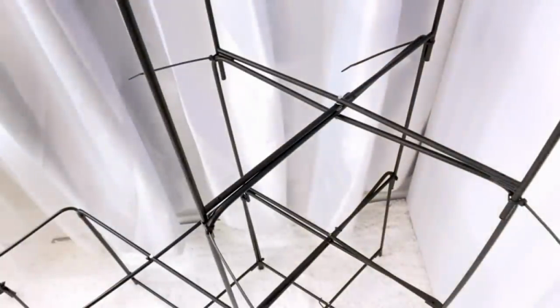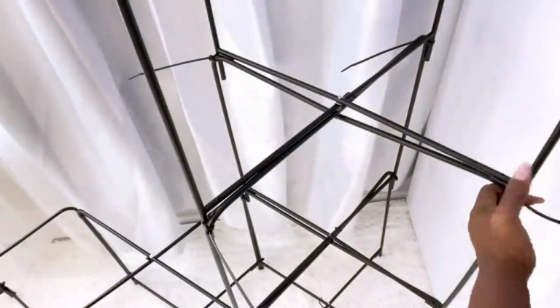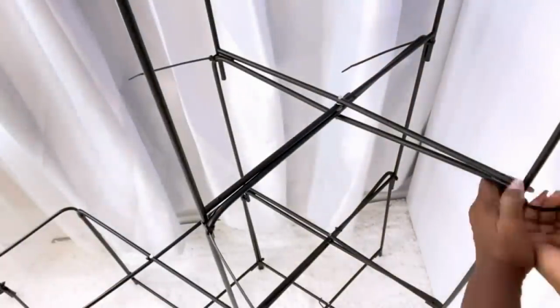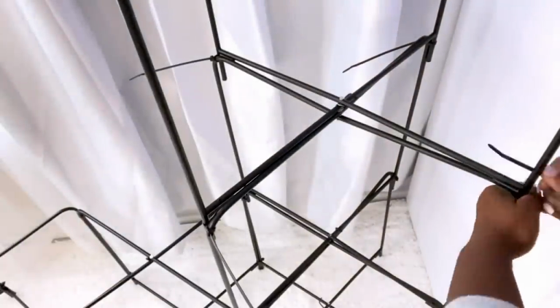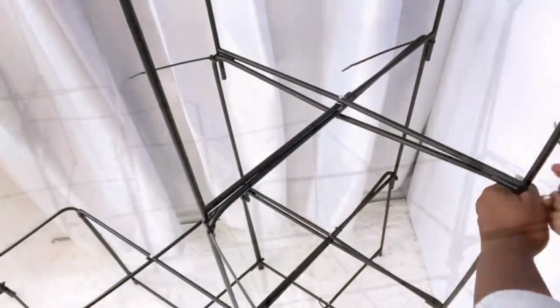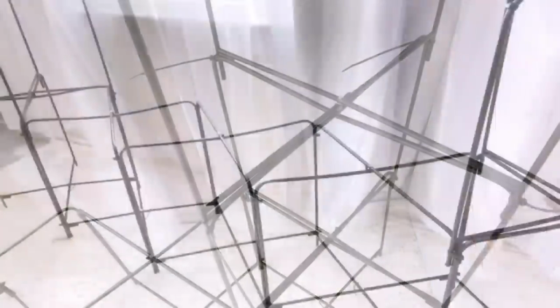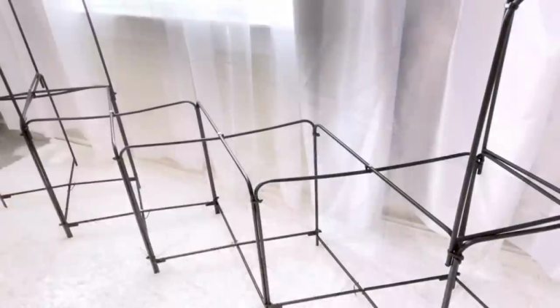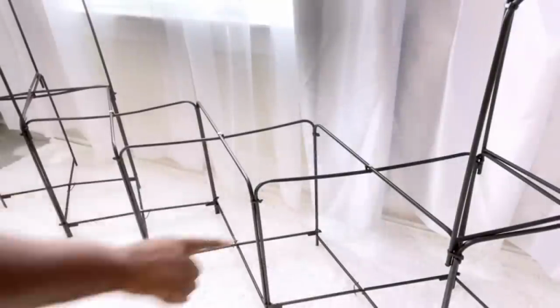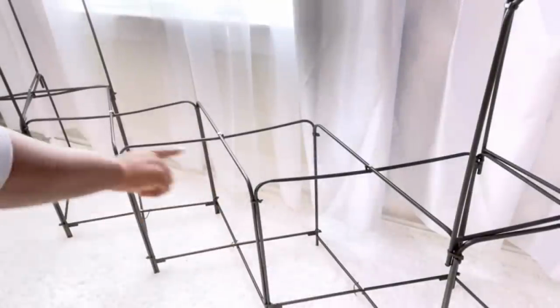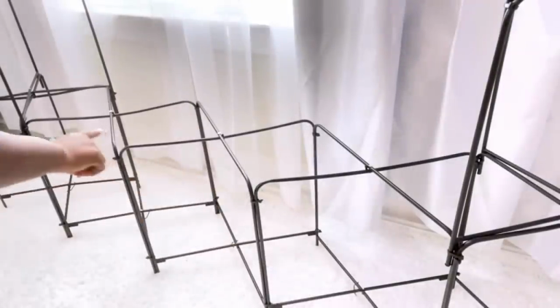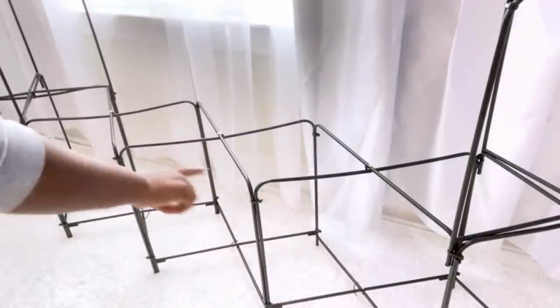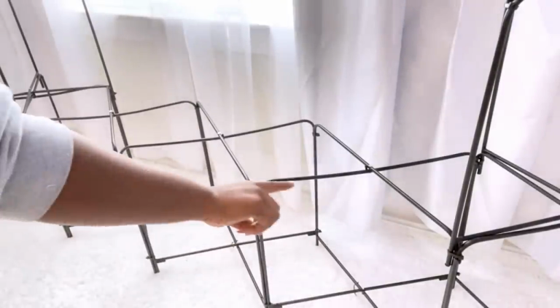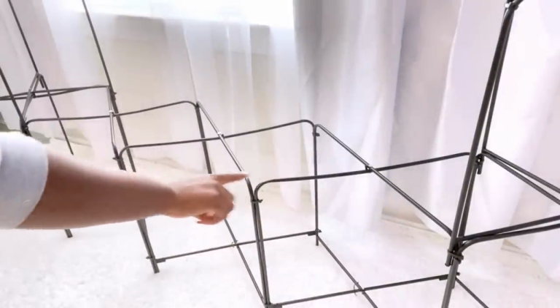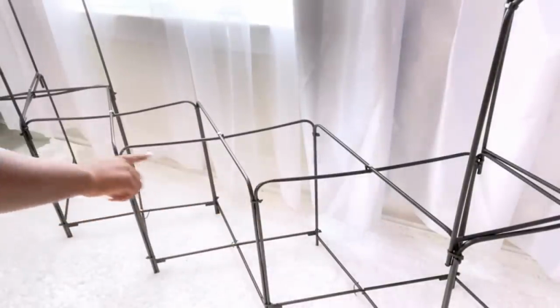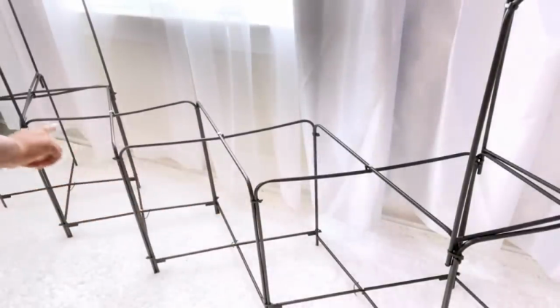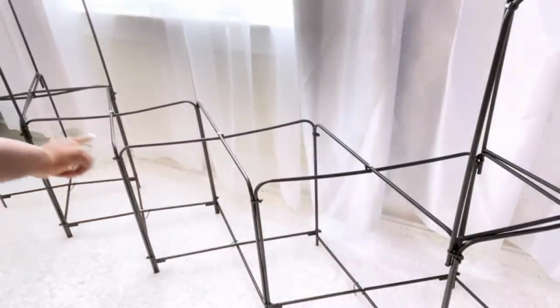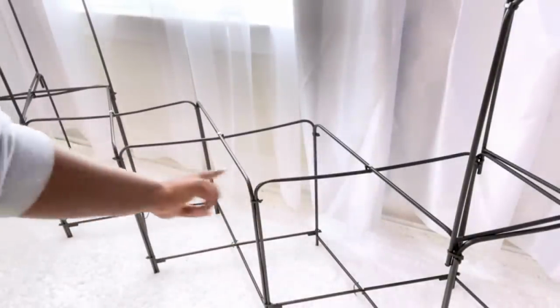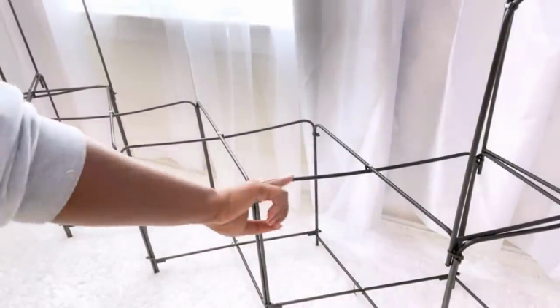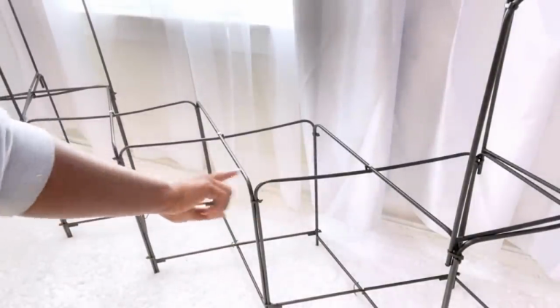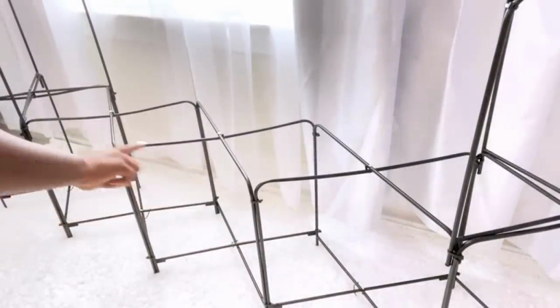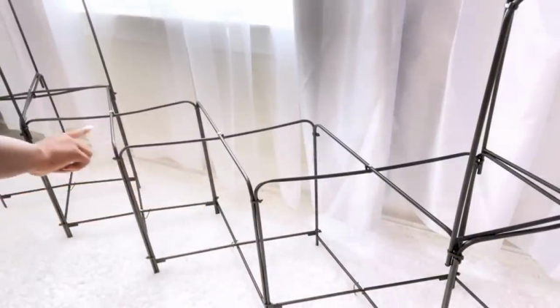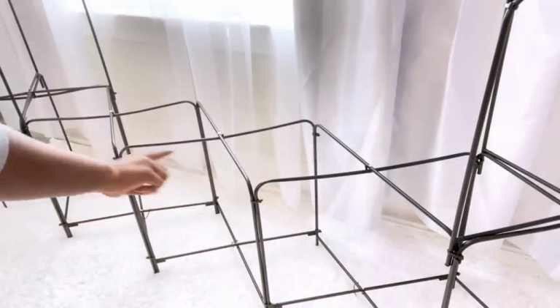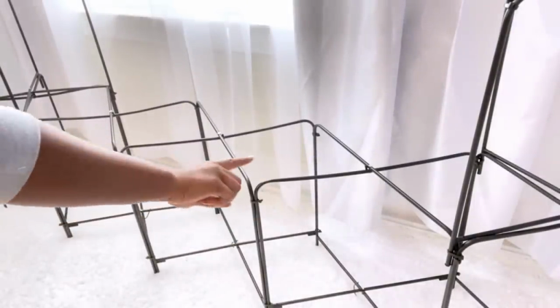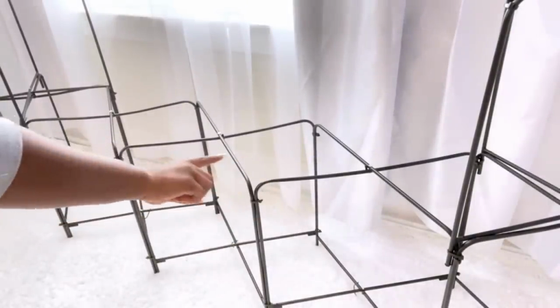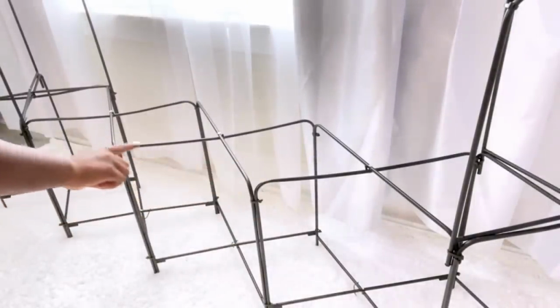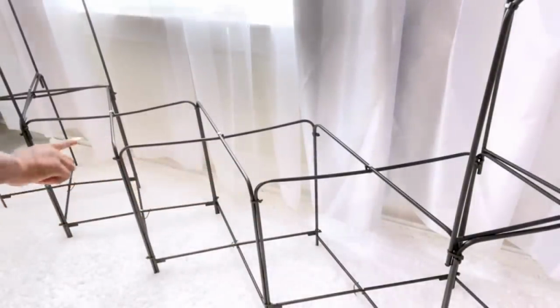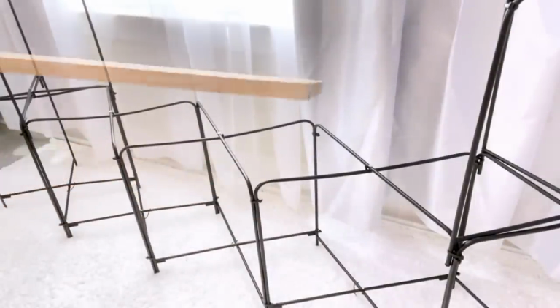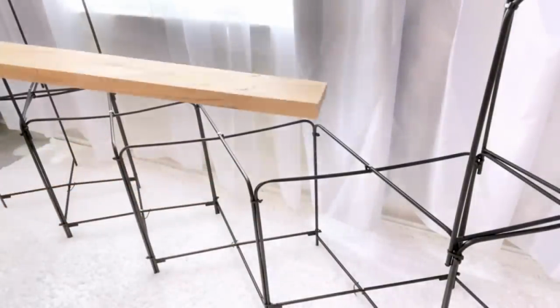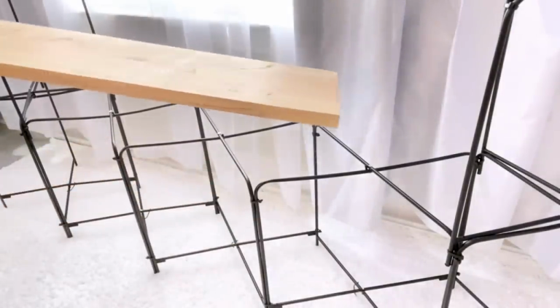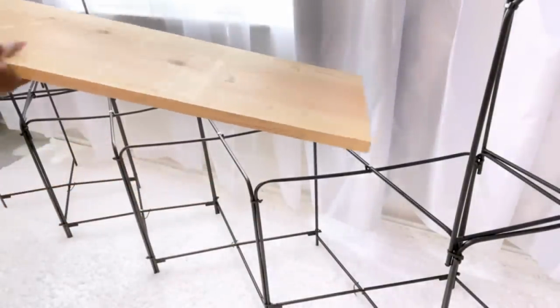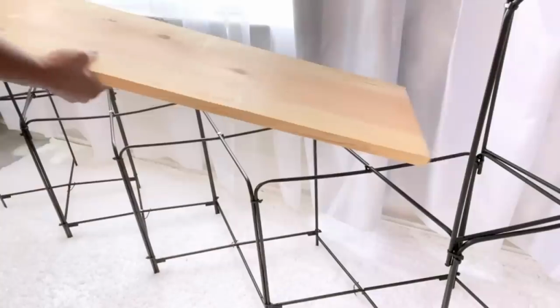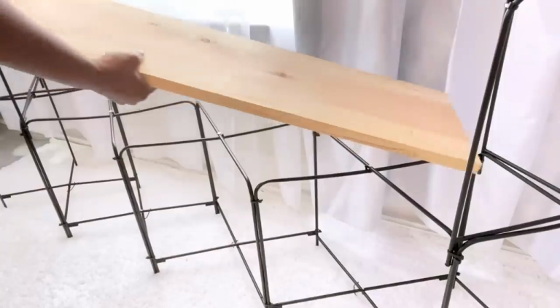The TV is going to be resting here, so I'm going to use a very strong thick piece of wood, cover it with contact paper, and place it on top.